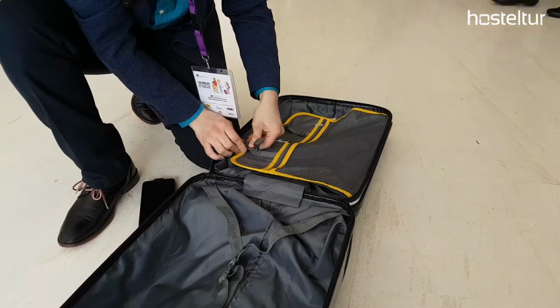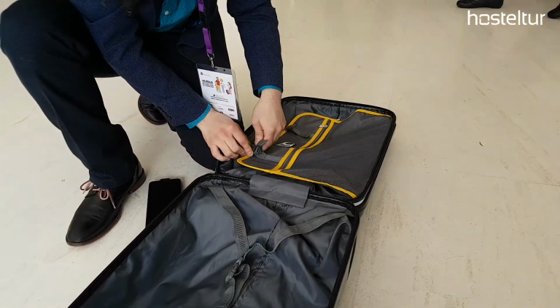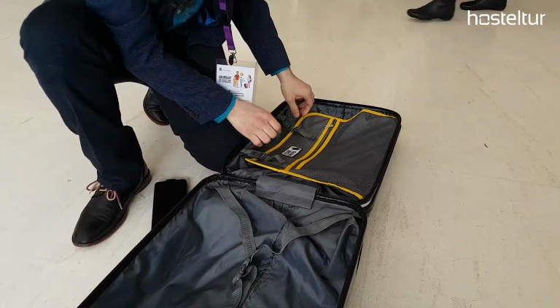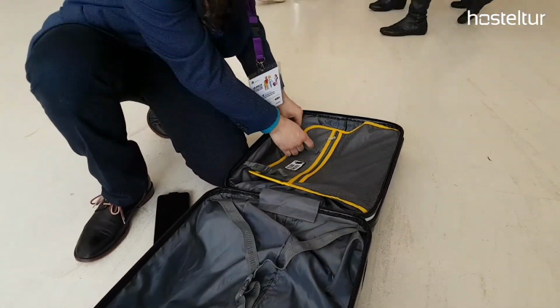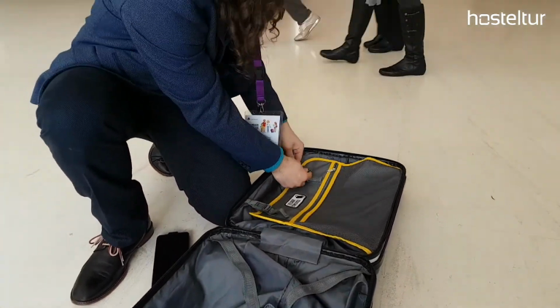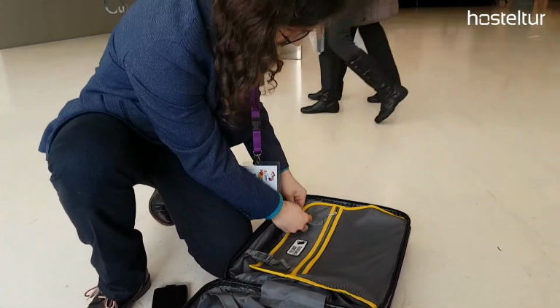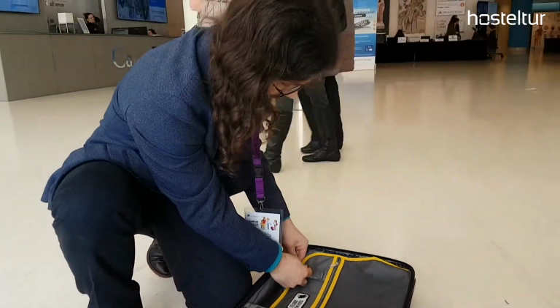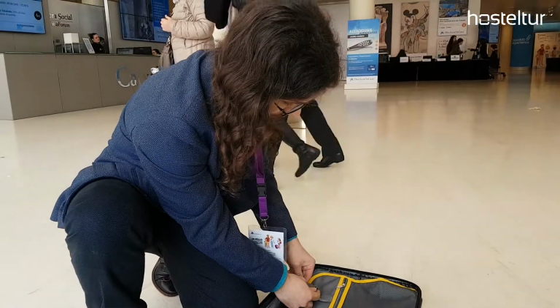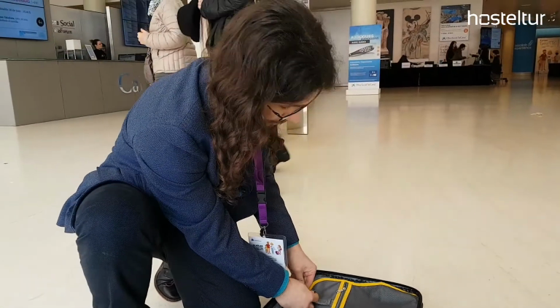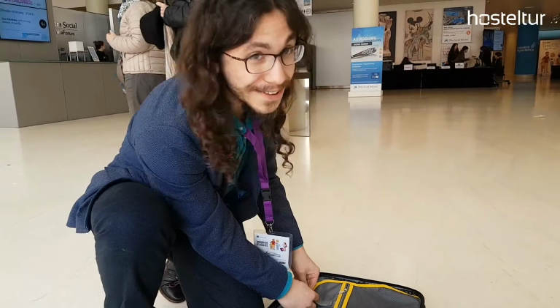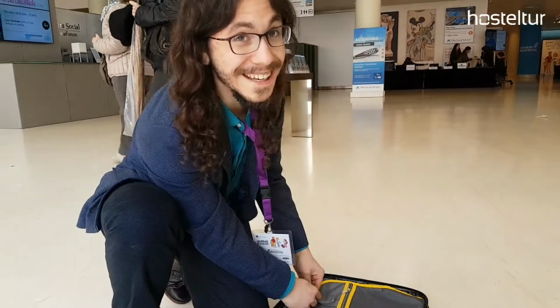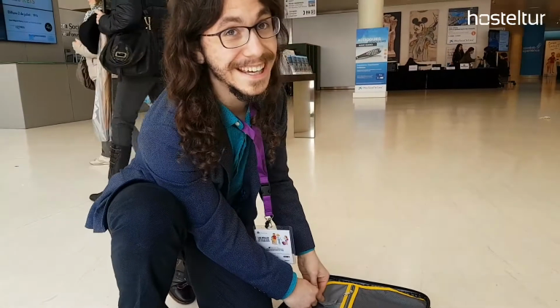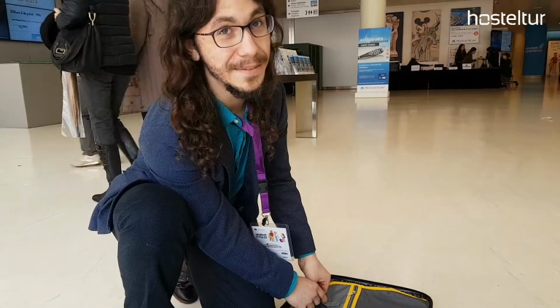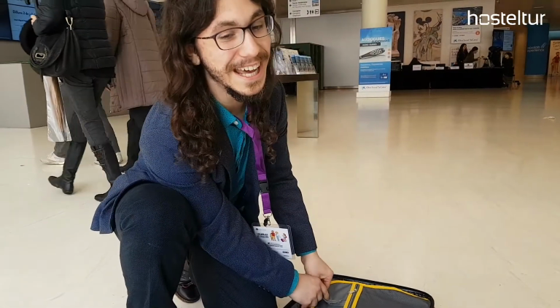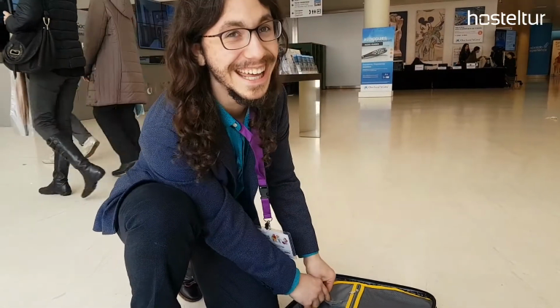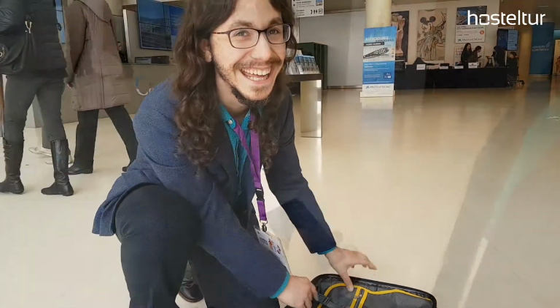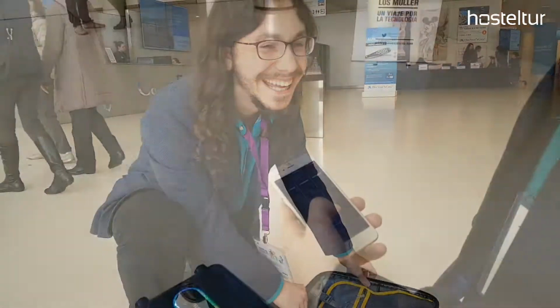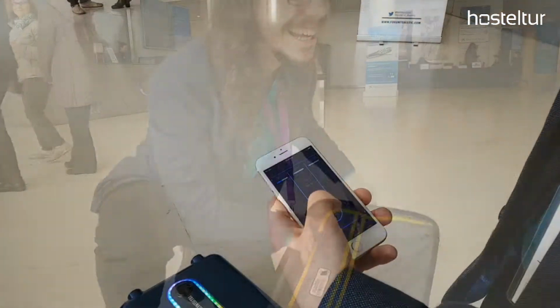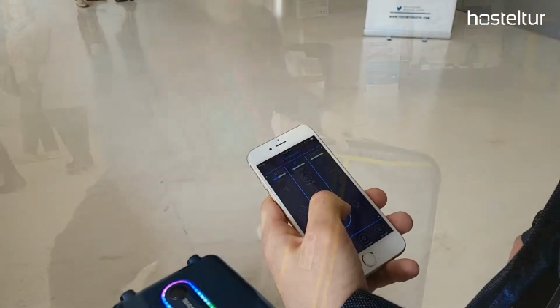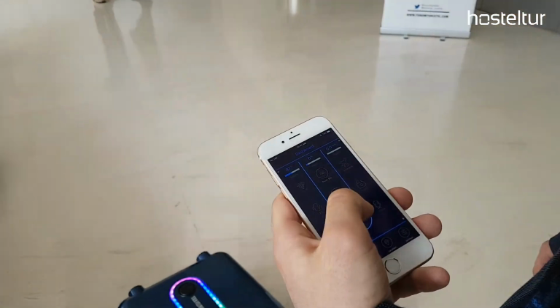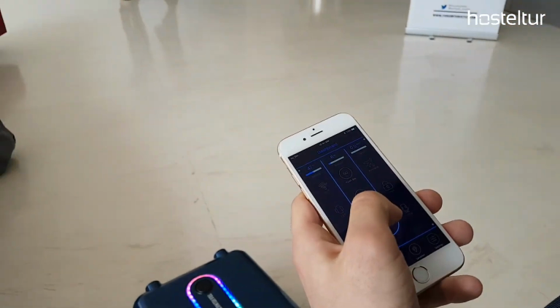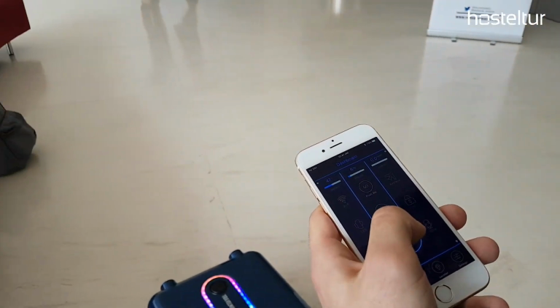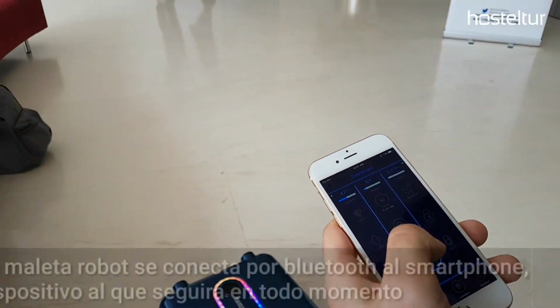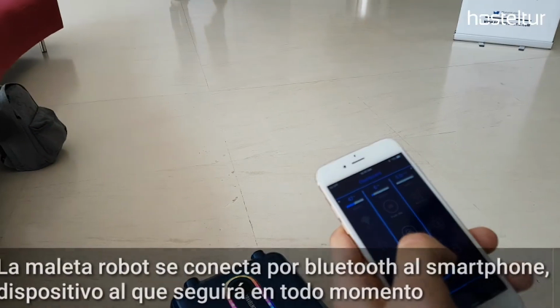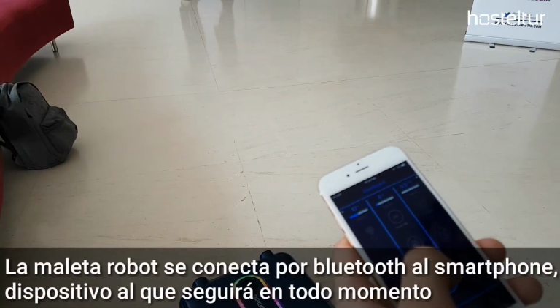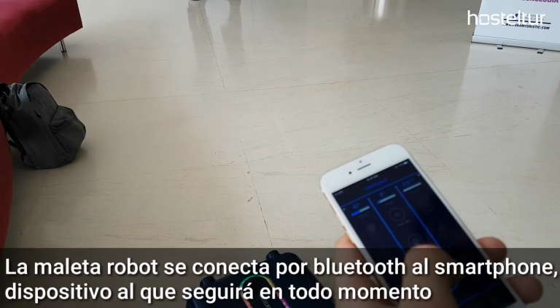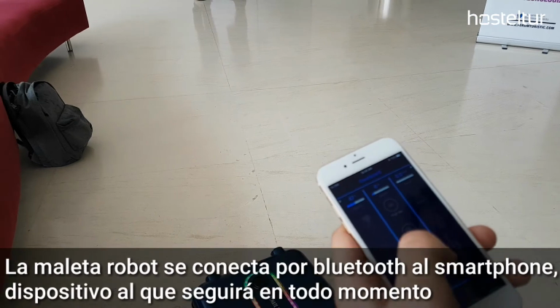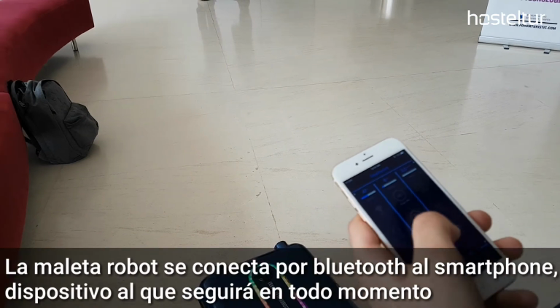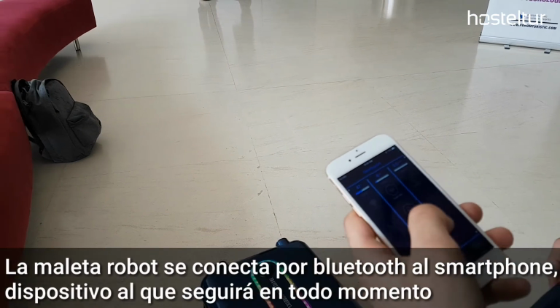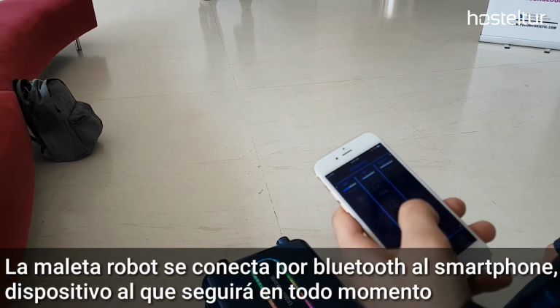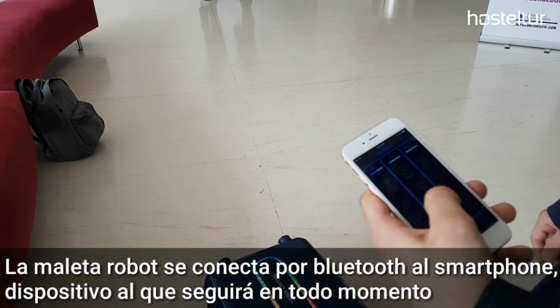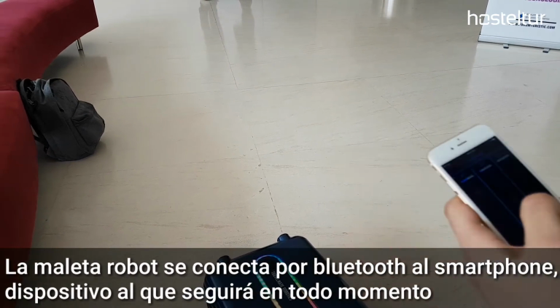You would press this button and then start moving, and as long as you're moving, the suitcase will move as well.